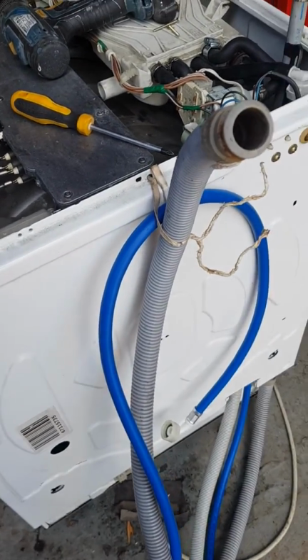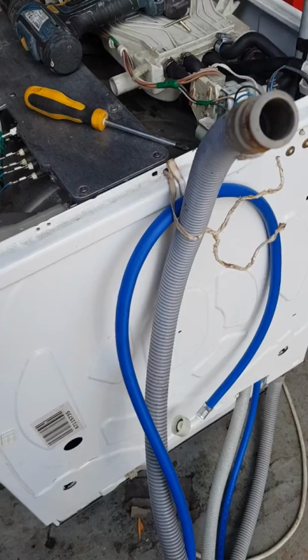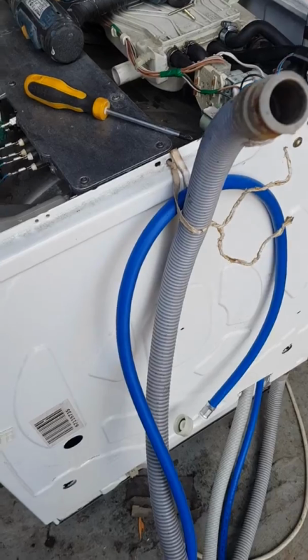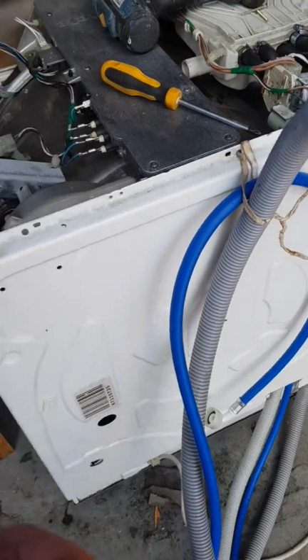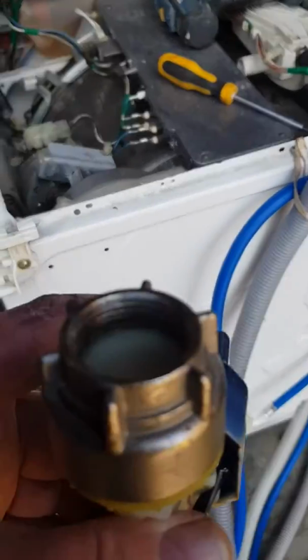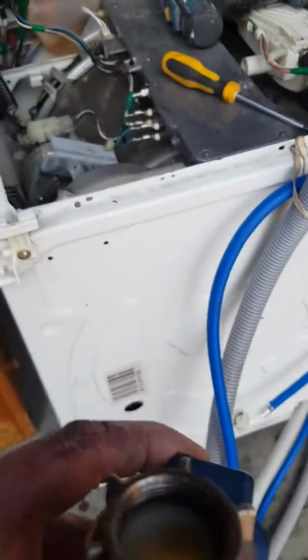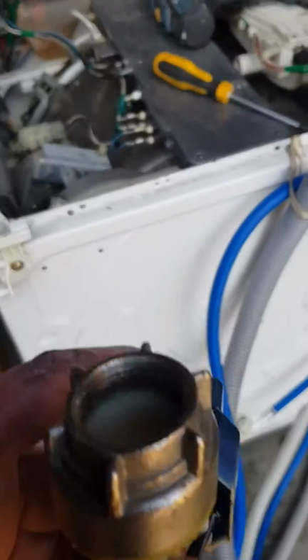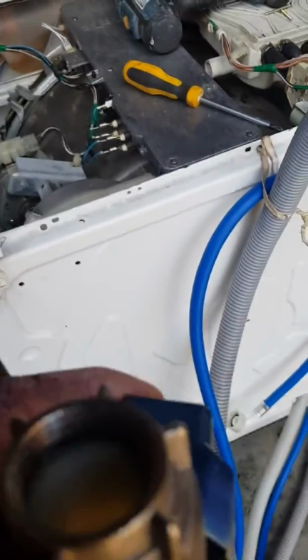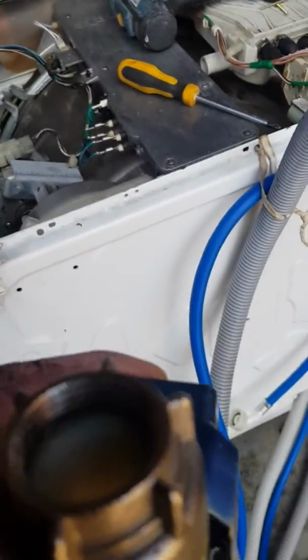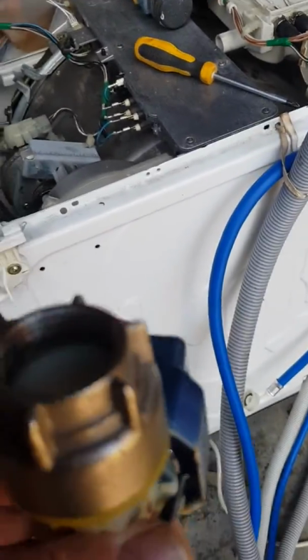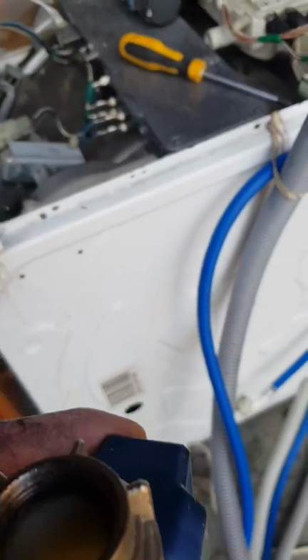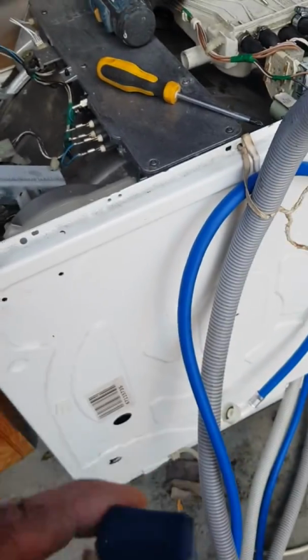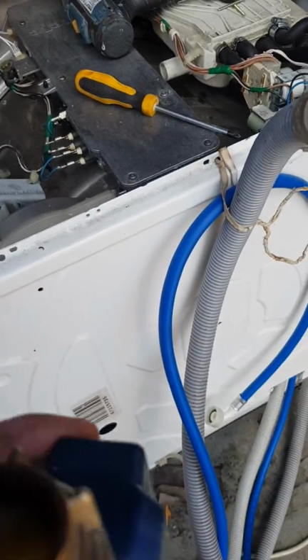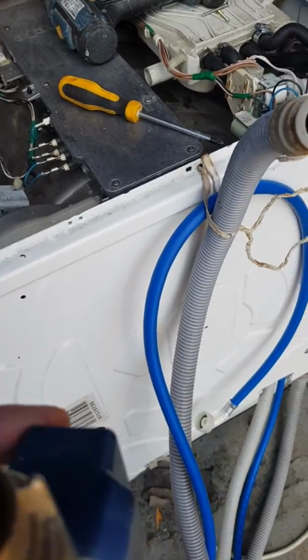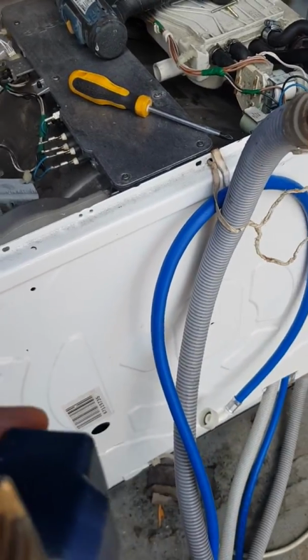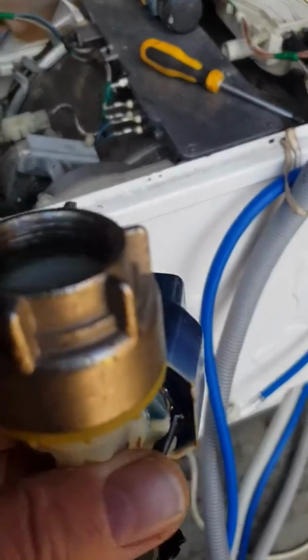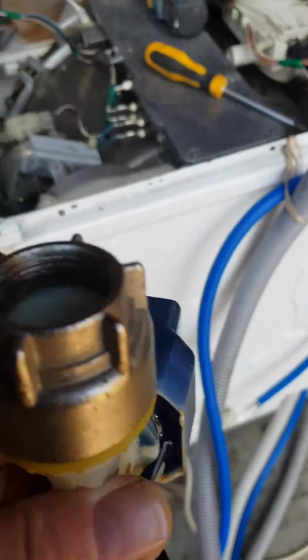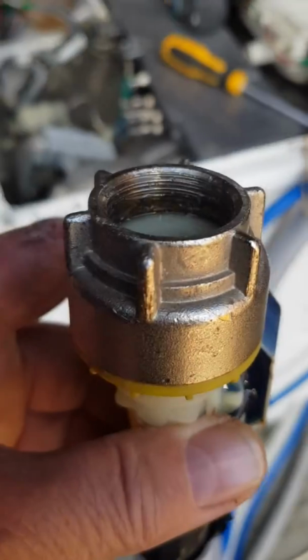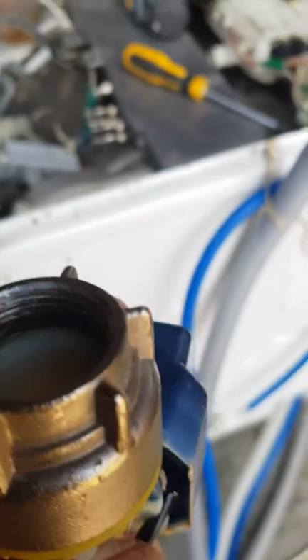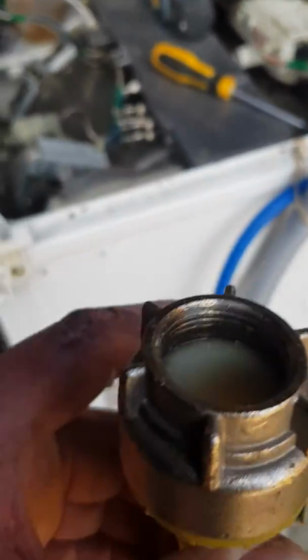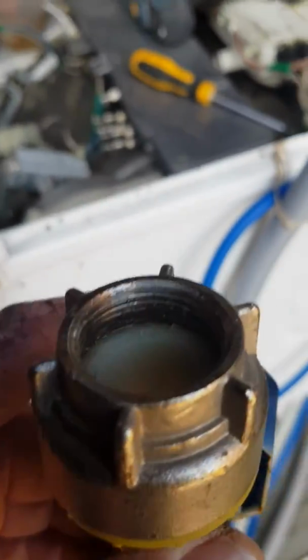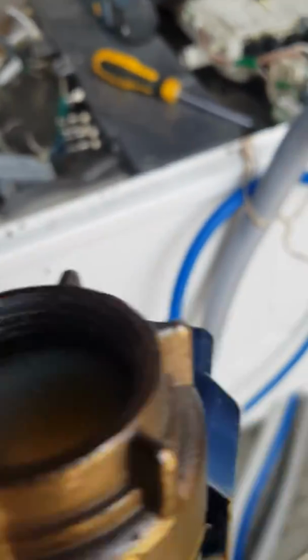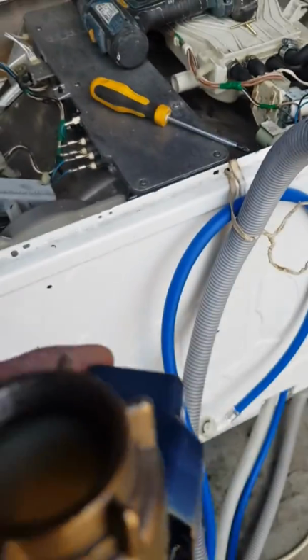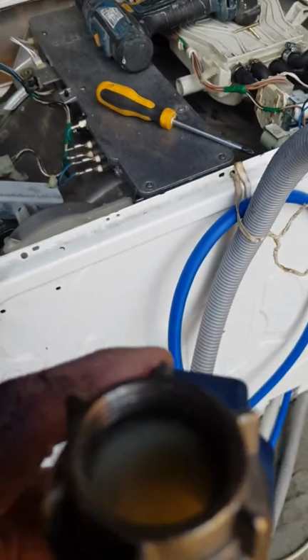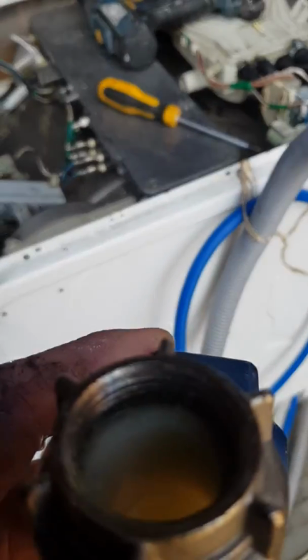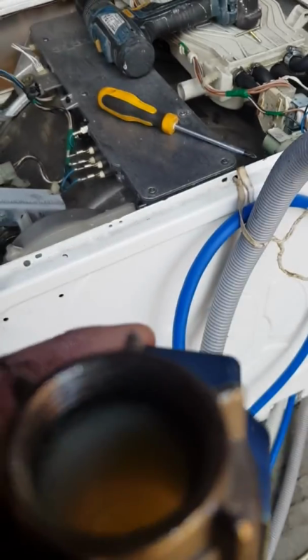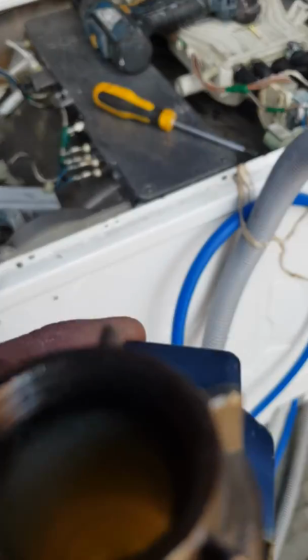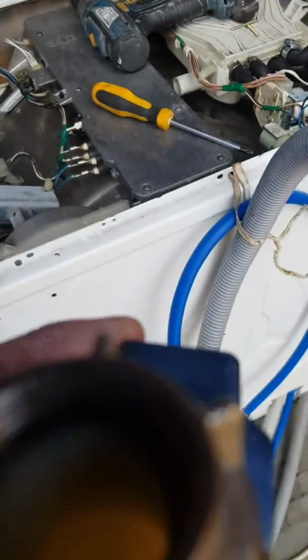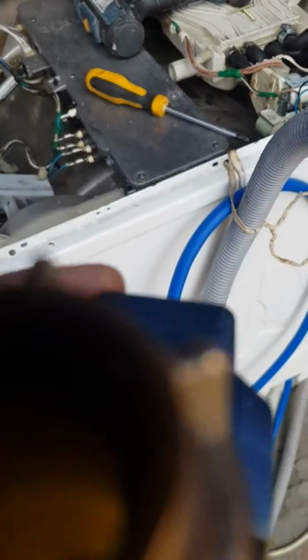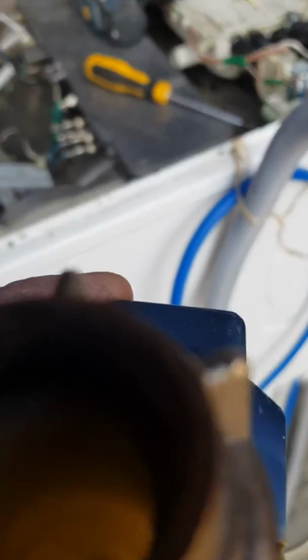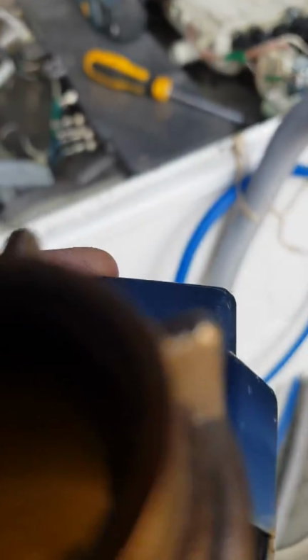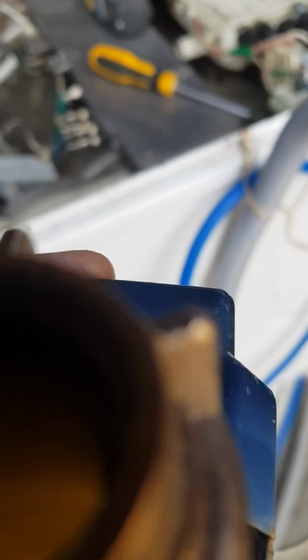It's just Miele and some of the German companies, and I think some of the other ones now do it. And it's just a backup. But I've never had a washing machine flood and I'm nearly 60 years old. And hopefully you won't and you haven't.